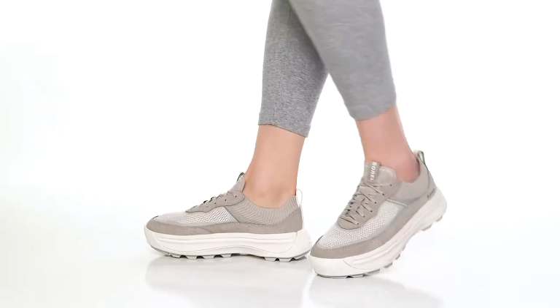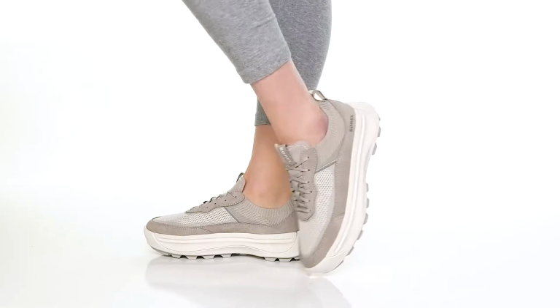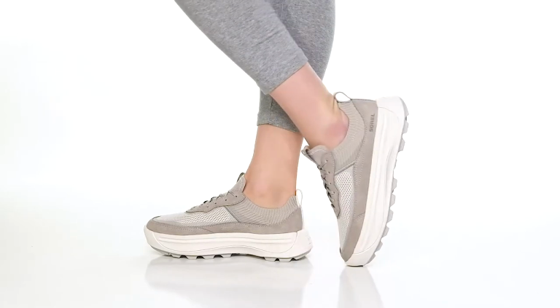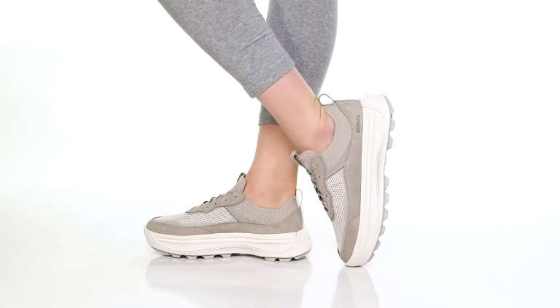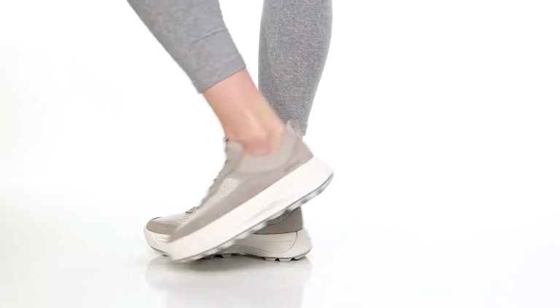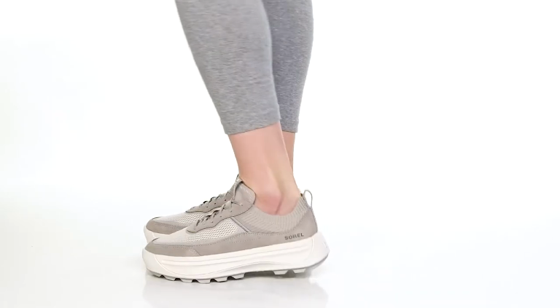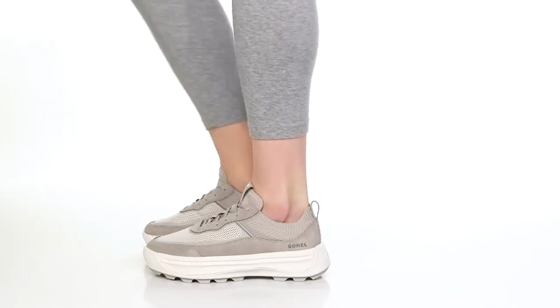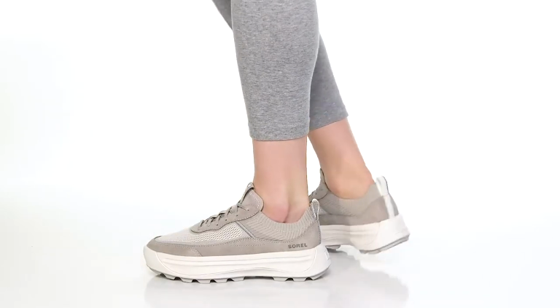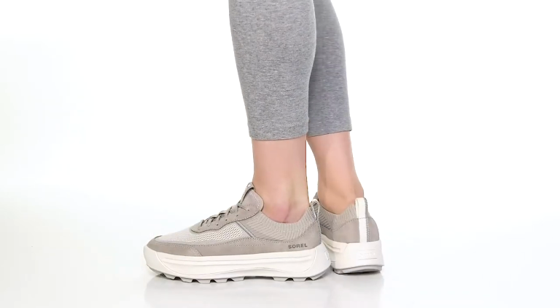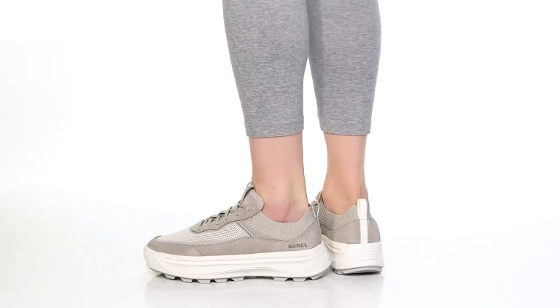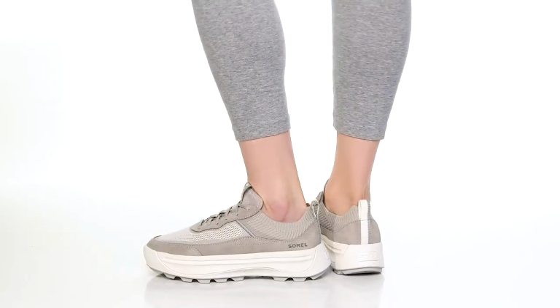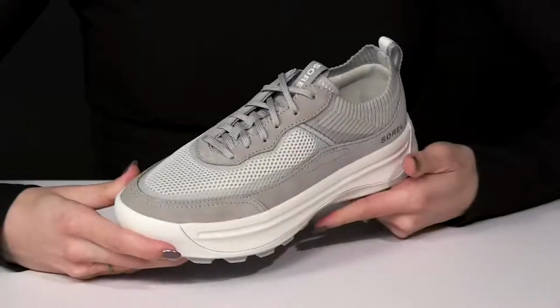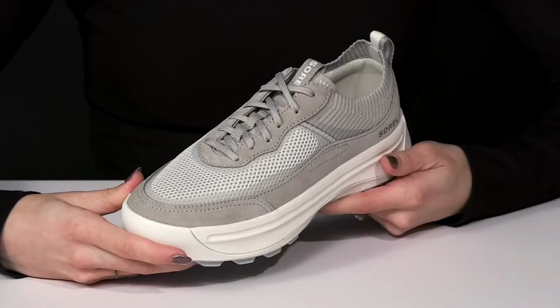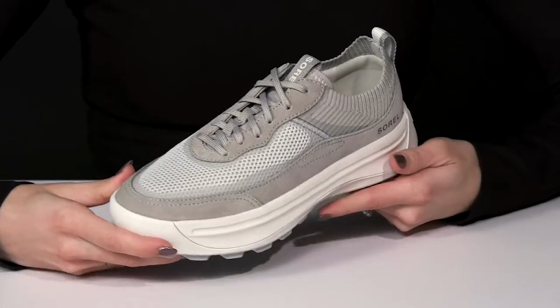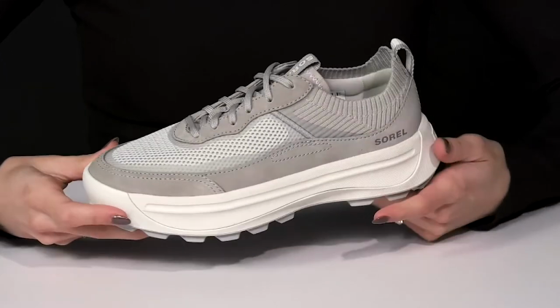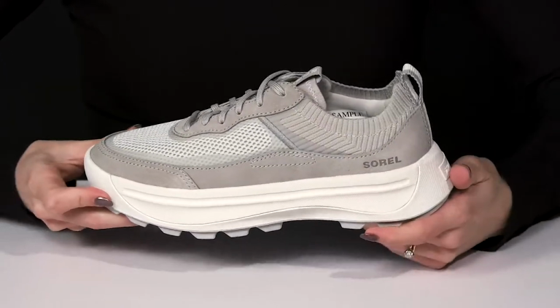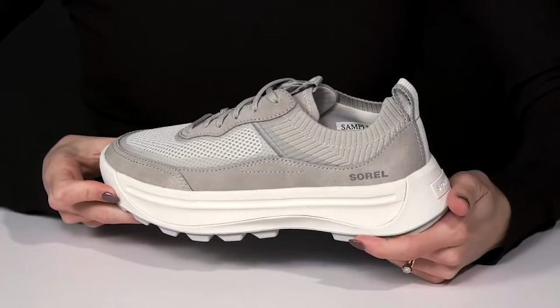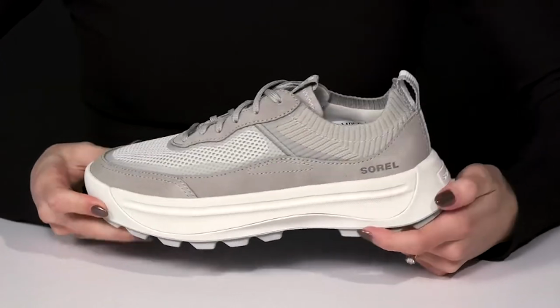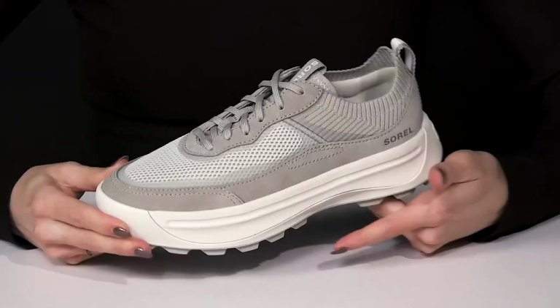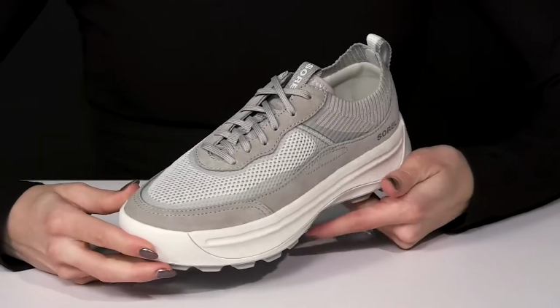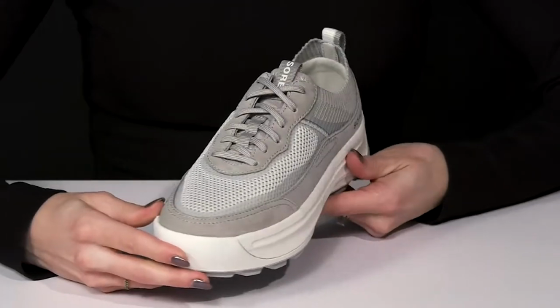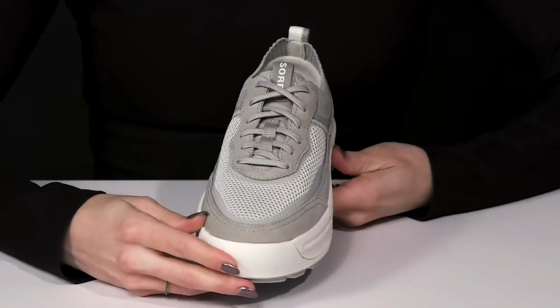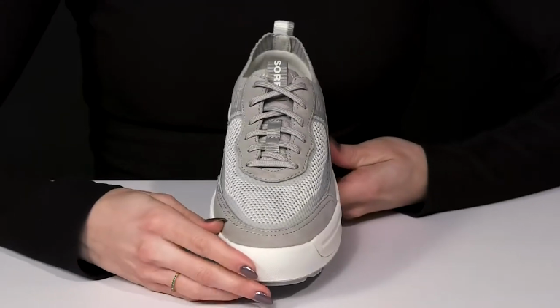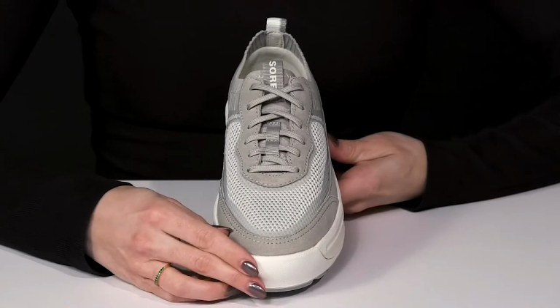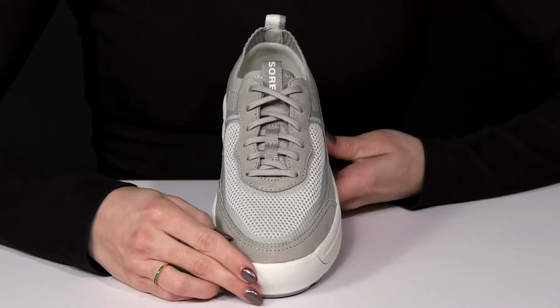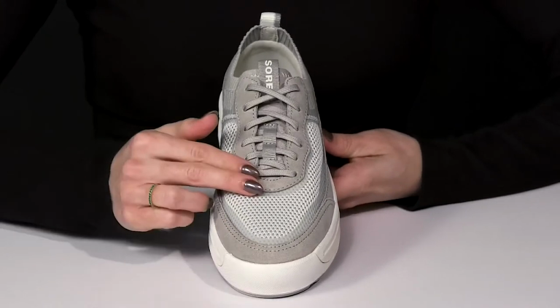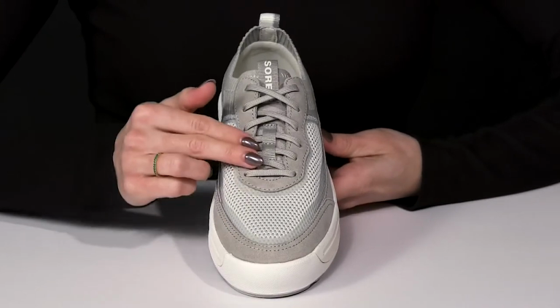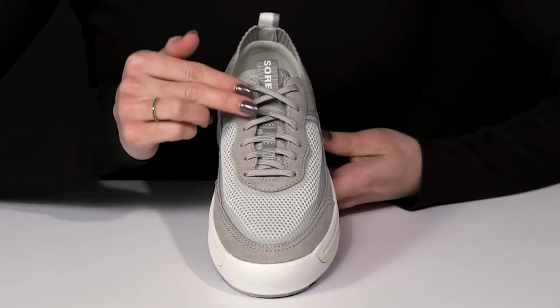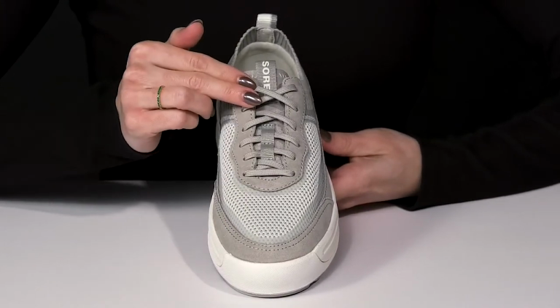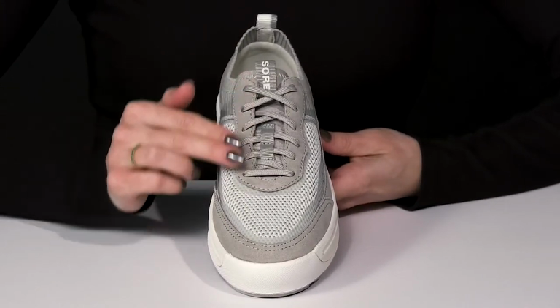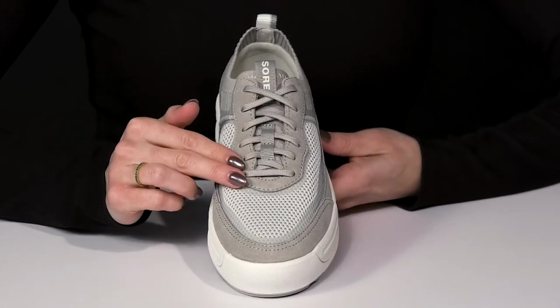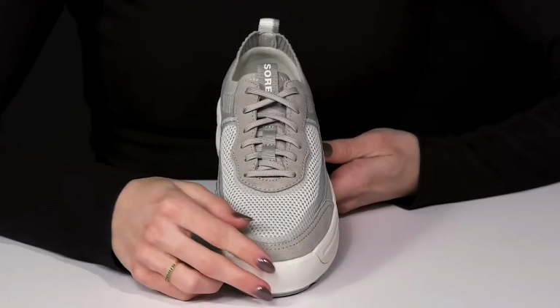Looks stylish as you take on the day wearing these sweet sneakers from Sorelle. These offer a leather and textile upper — I love how they have breathability and durability with those materials. Plus you can customize your fit with the traditional lace-up closure.